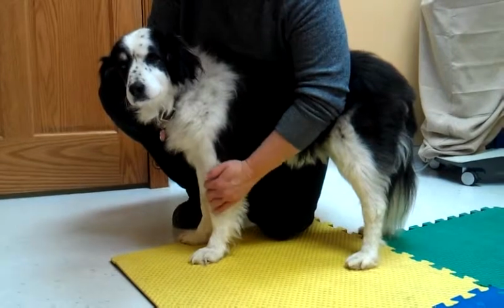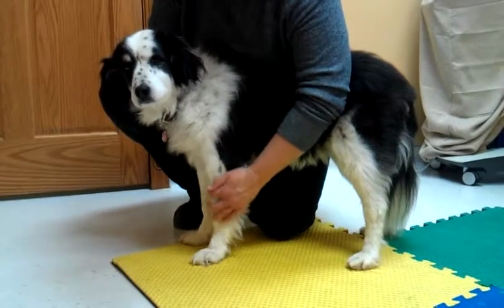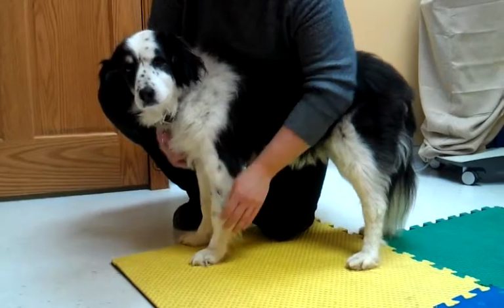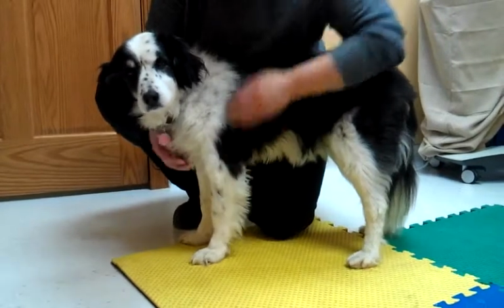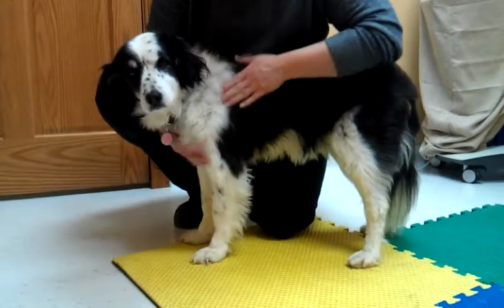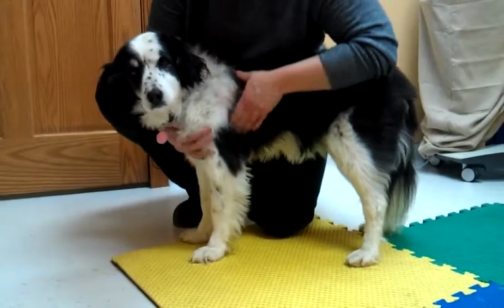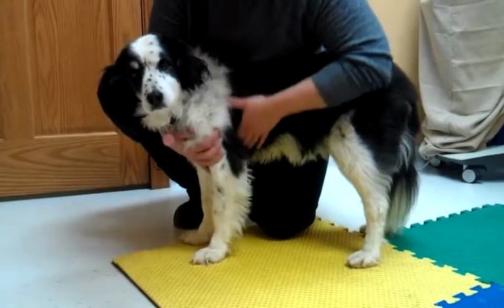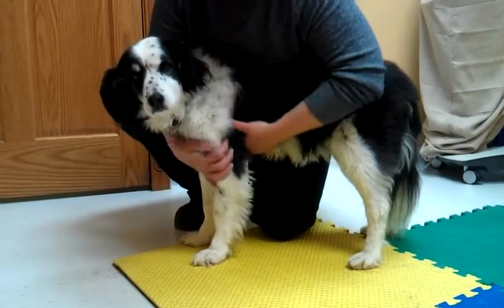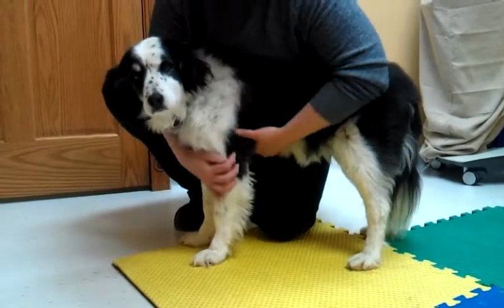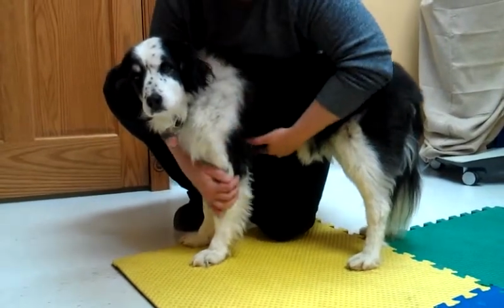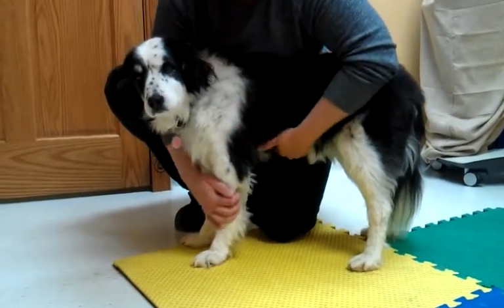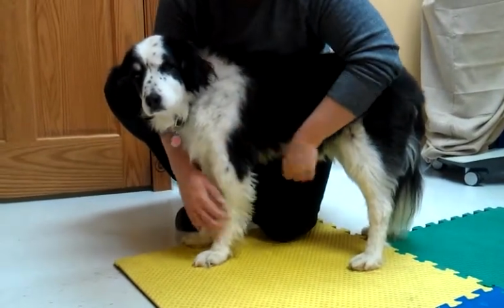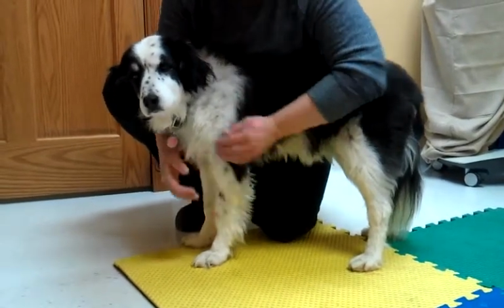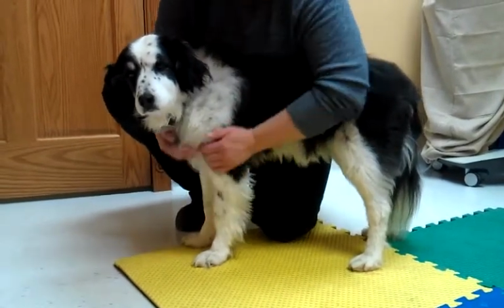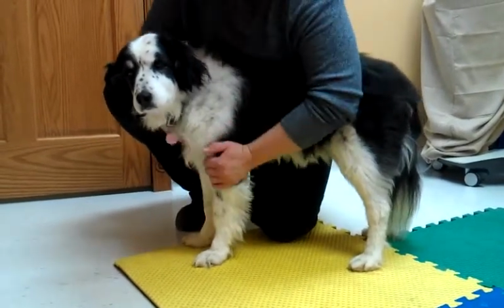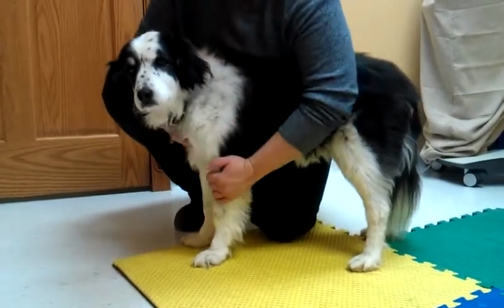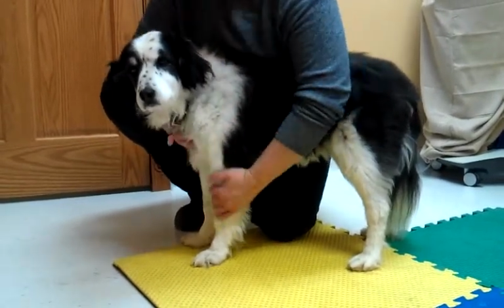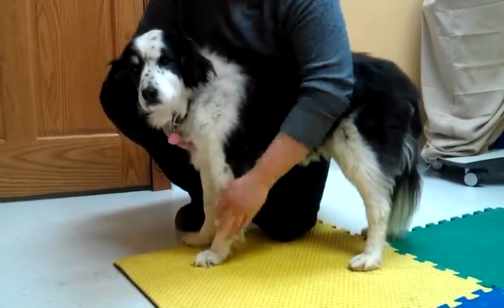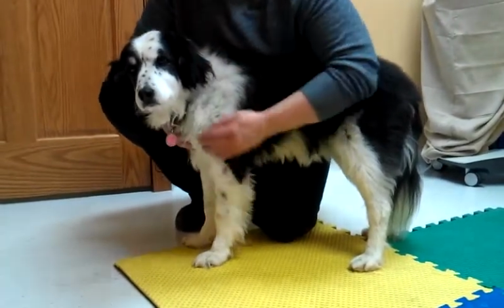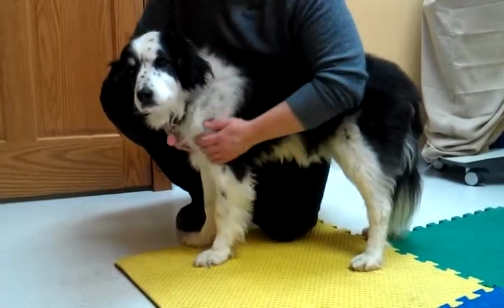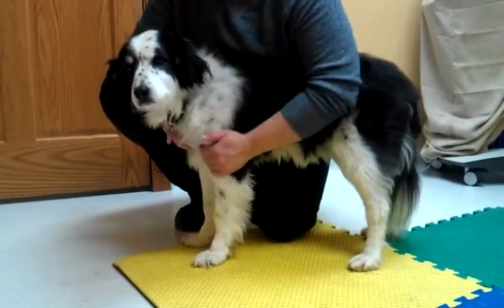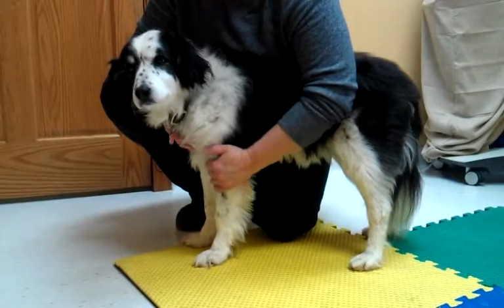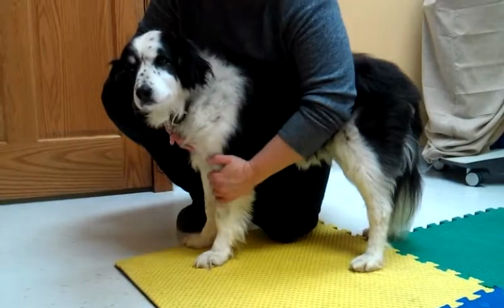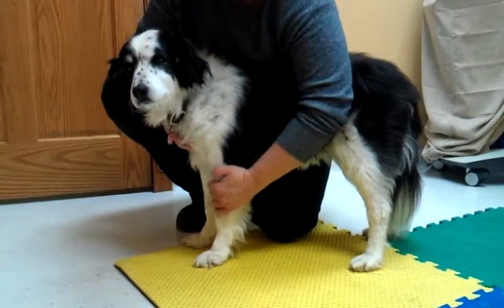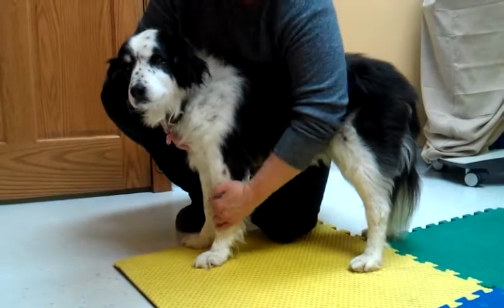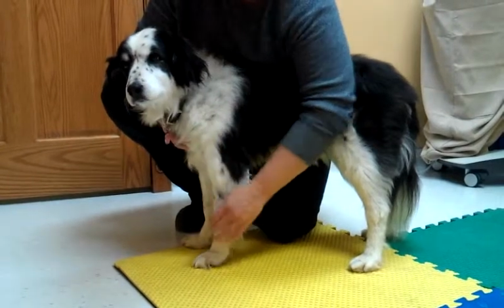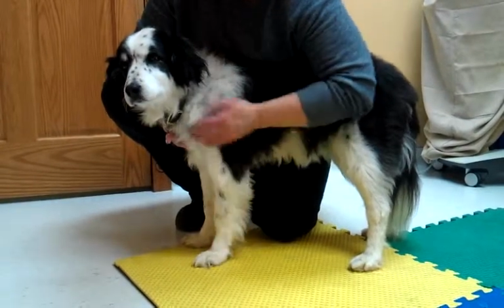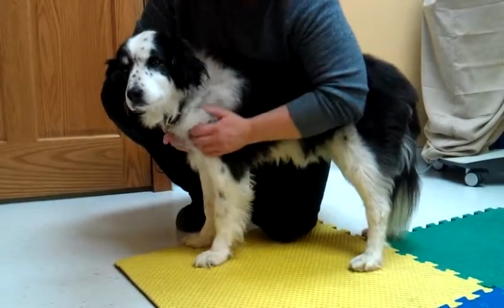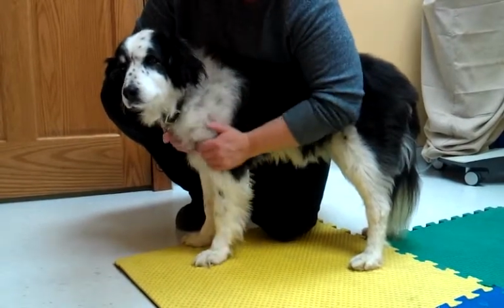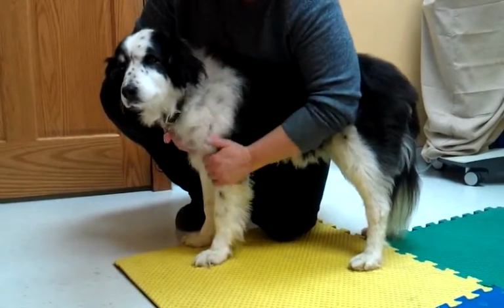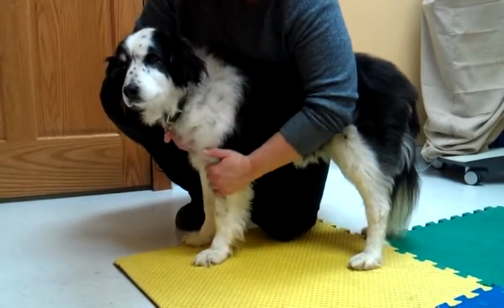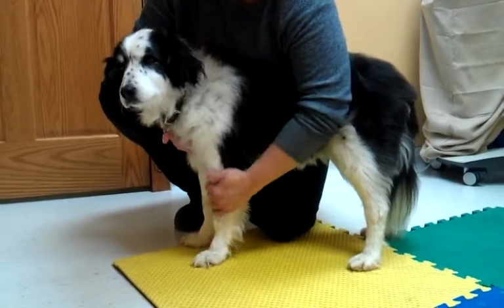You can start with petting the dog and making sure that they're not too sensitive over a painful area — just some real light stroking.